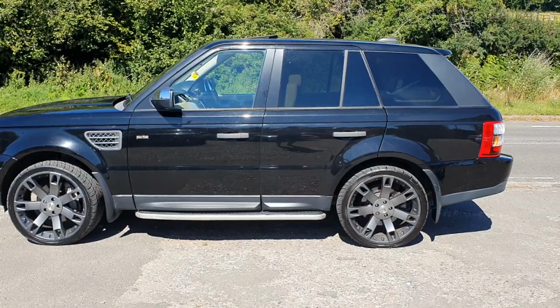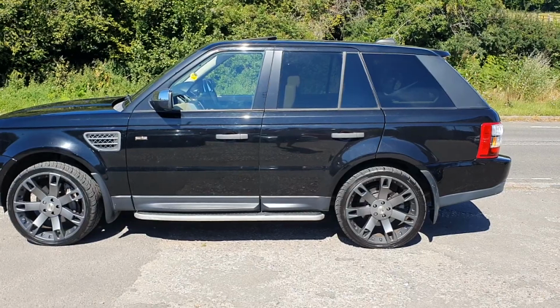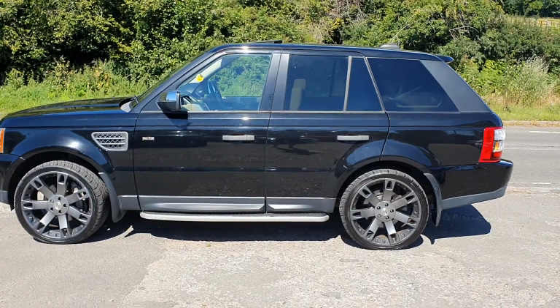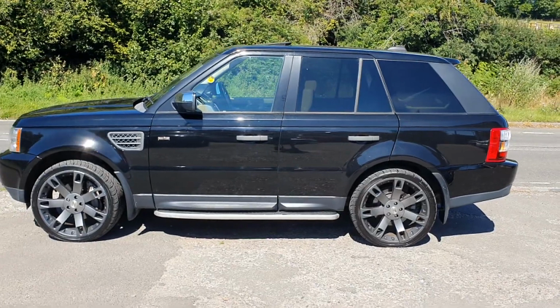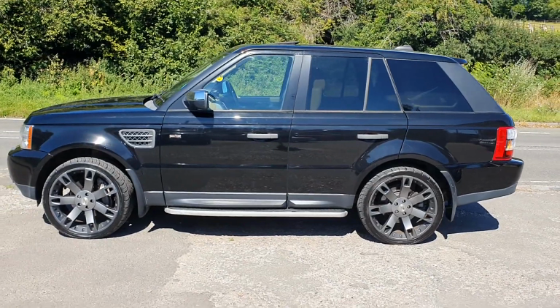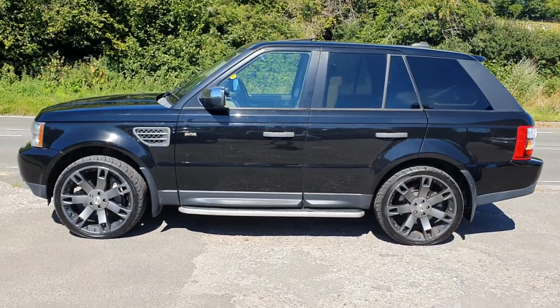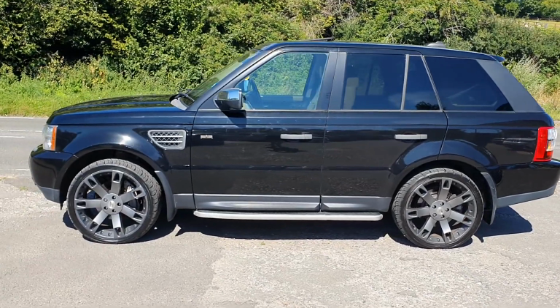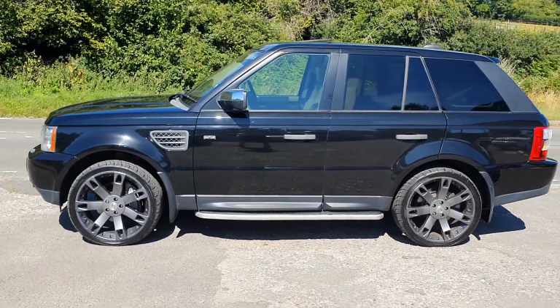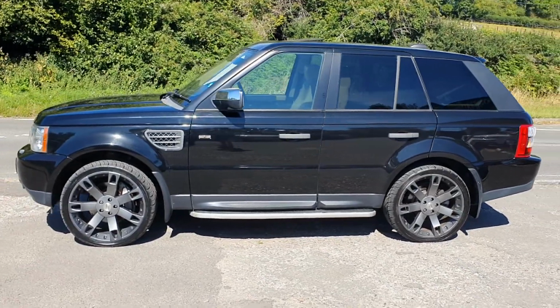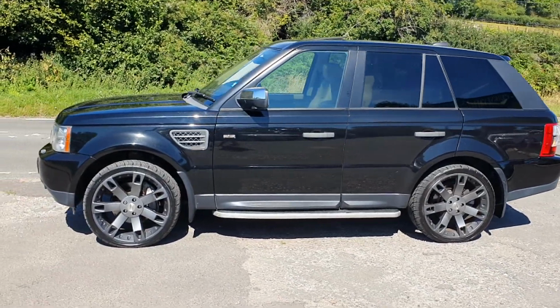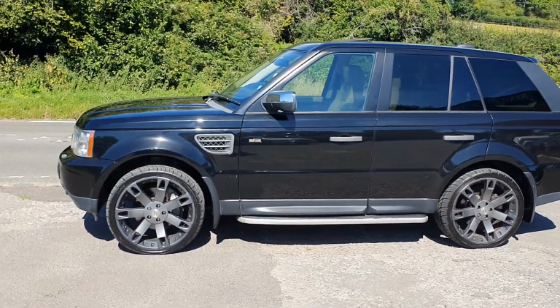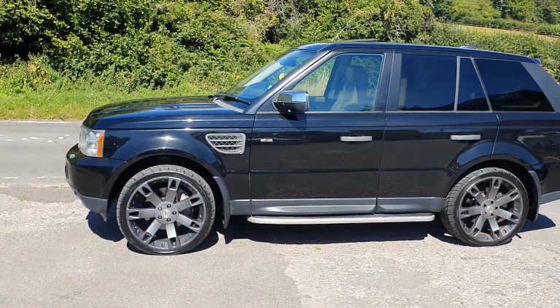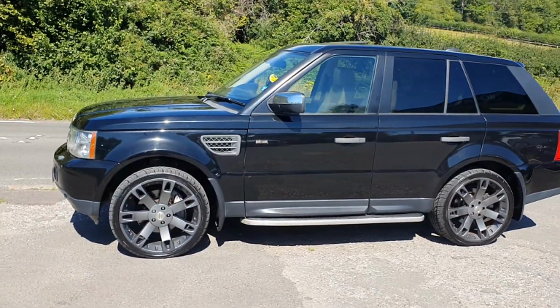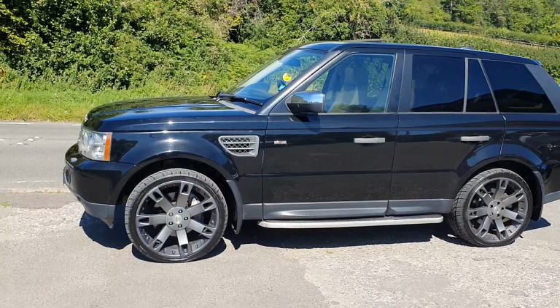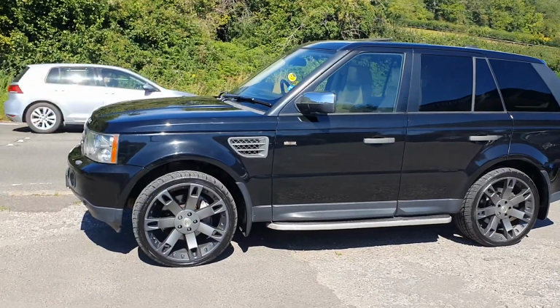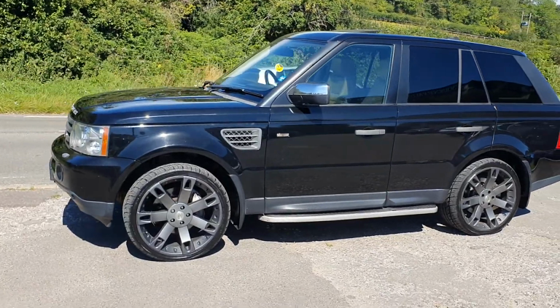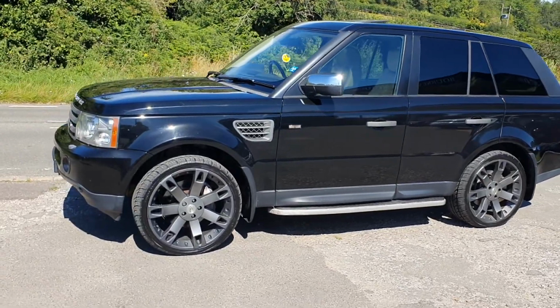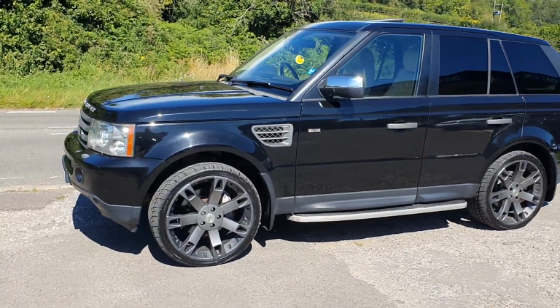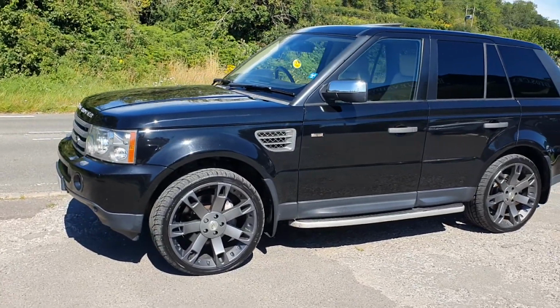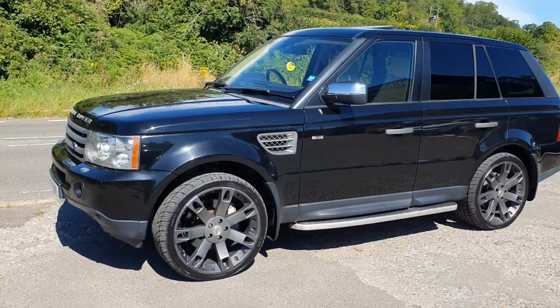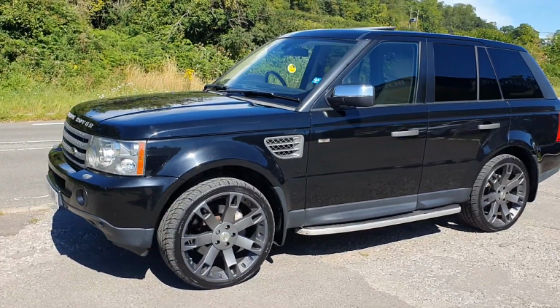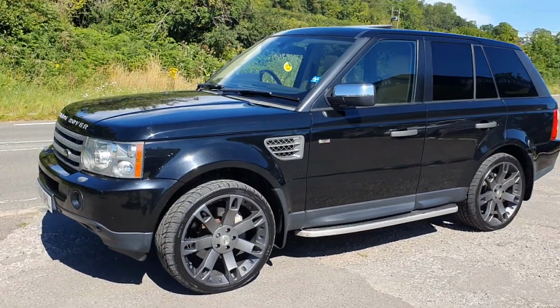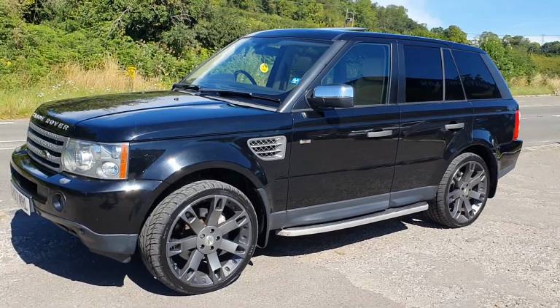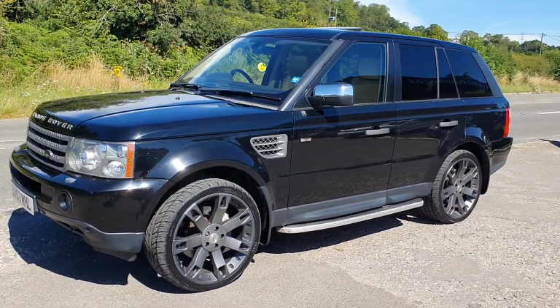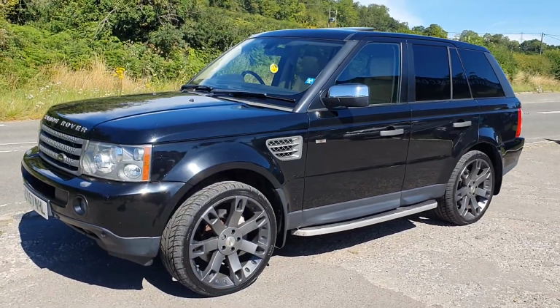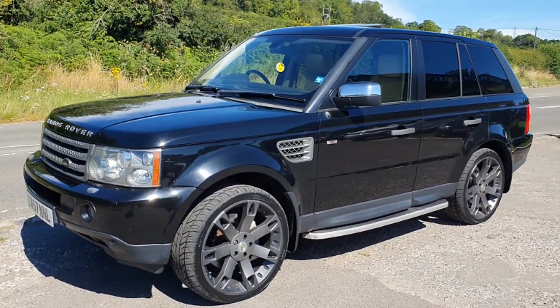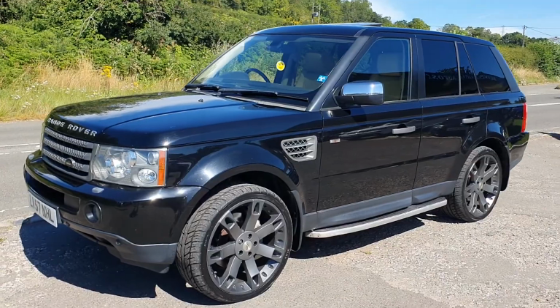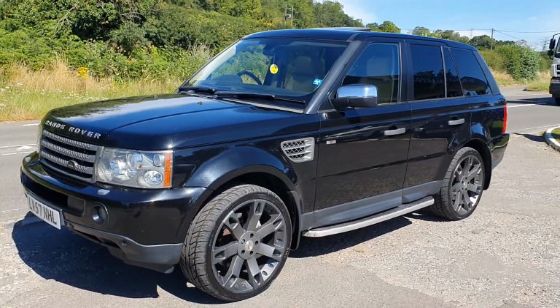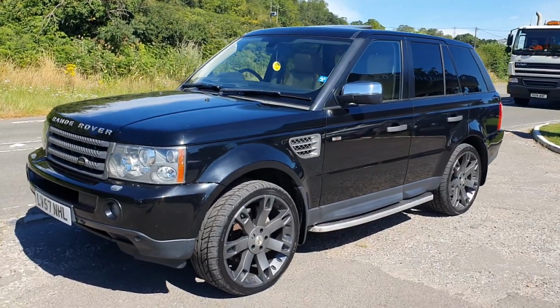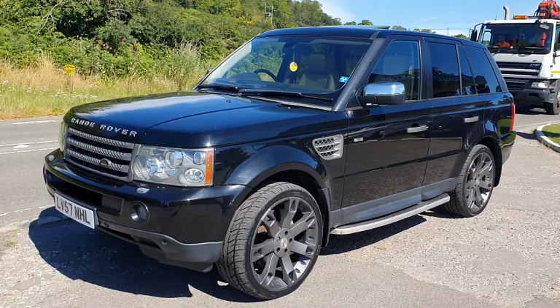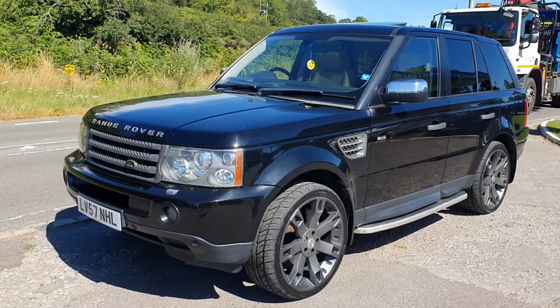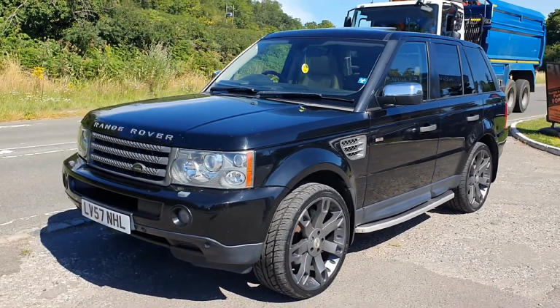Welcome to Bournemouth Valley Autos.com, where we've got yet another Range Rover Sport. This is the 3.6 V8, with the Overfinch wheels, black and beige leather, with an electric sunroof, which is quite rare on these Sports.